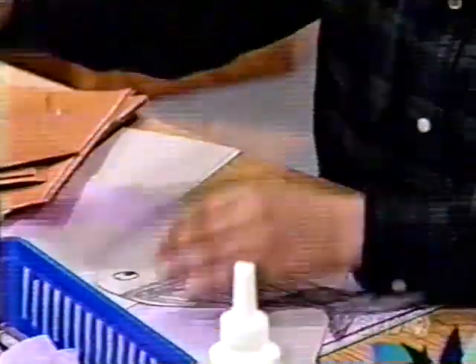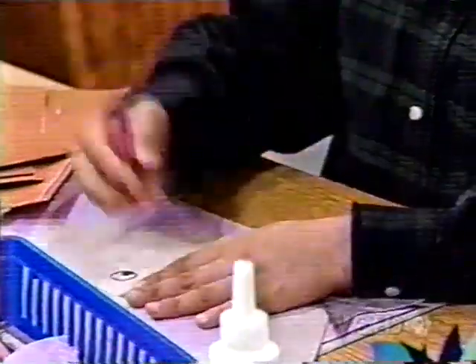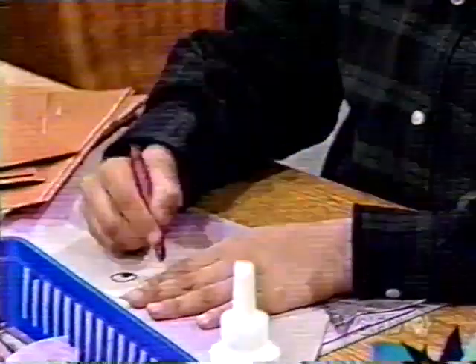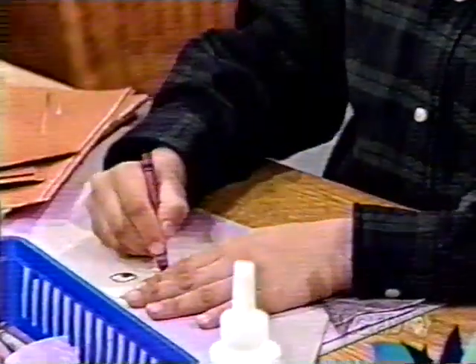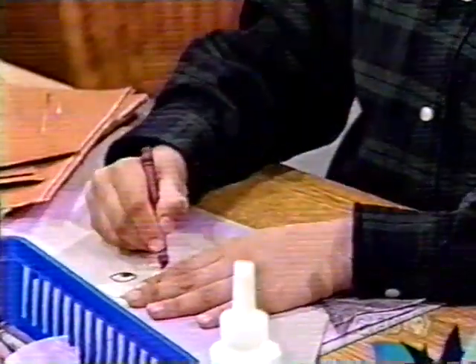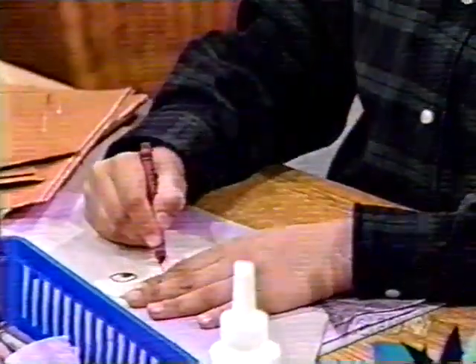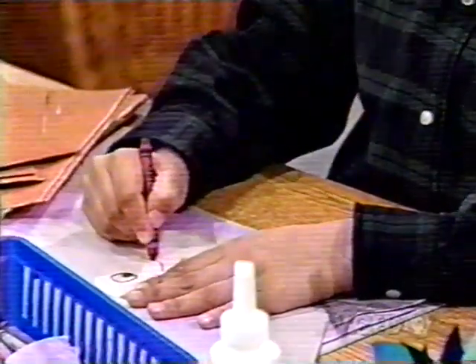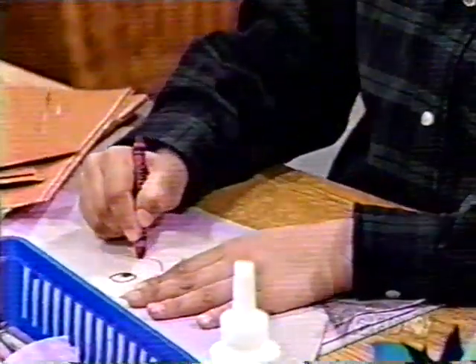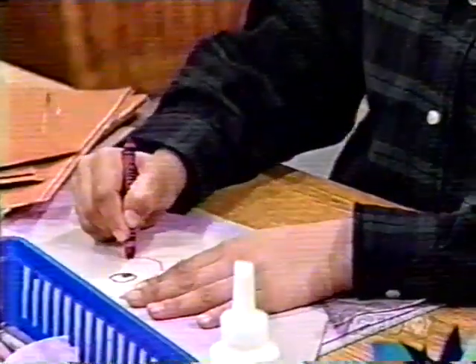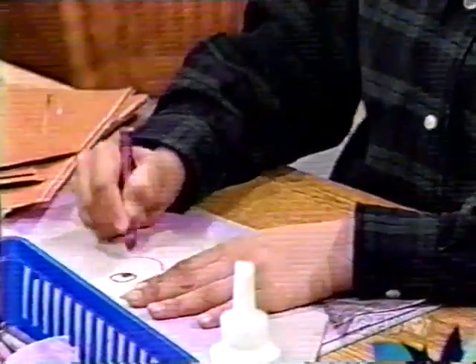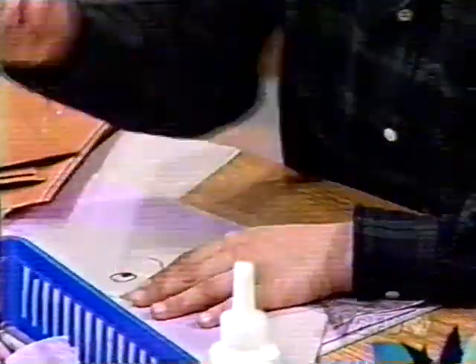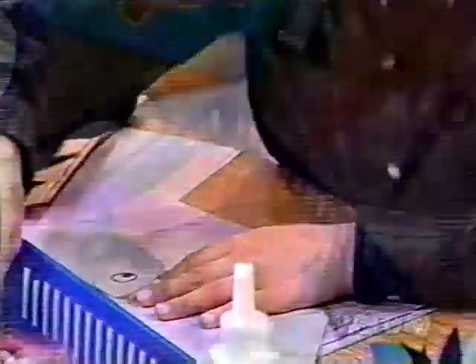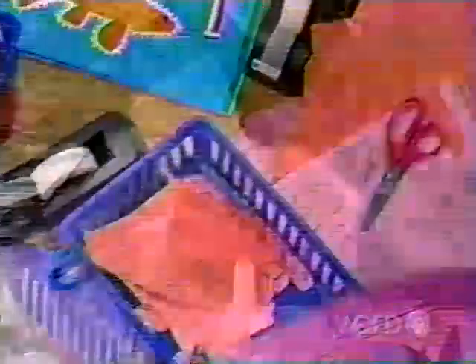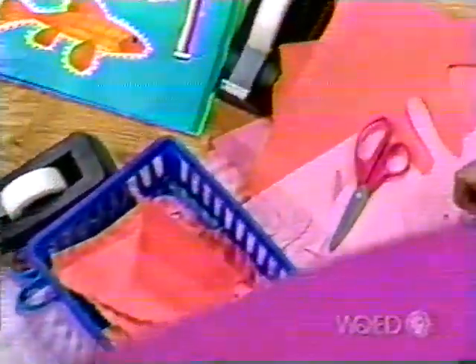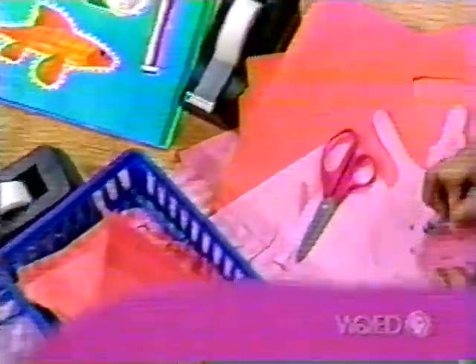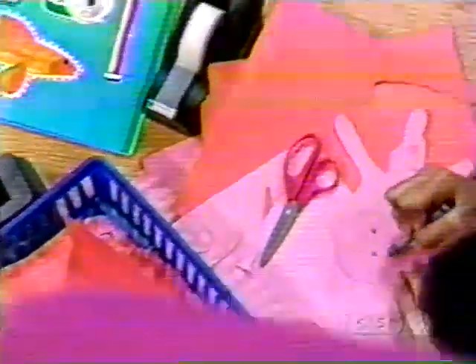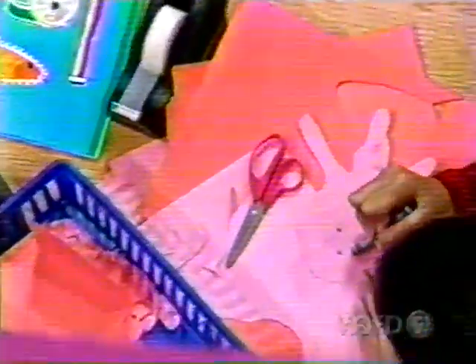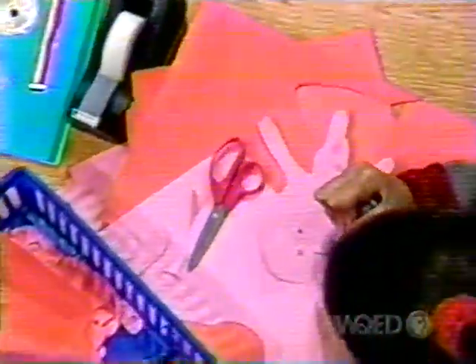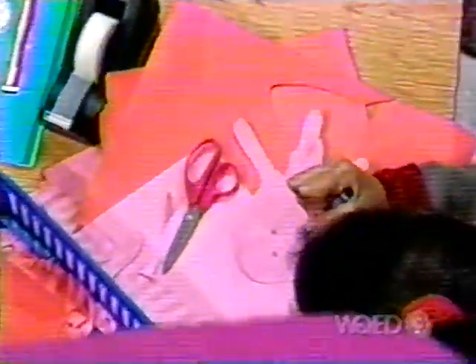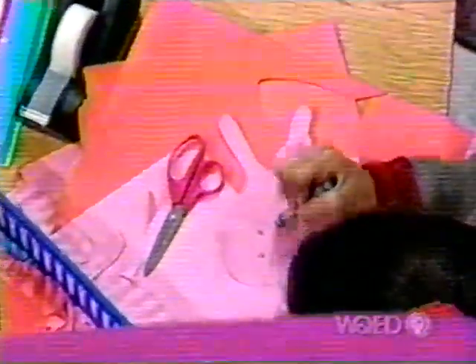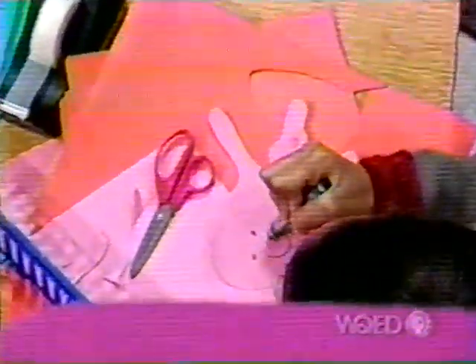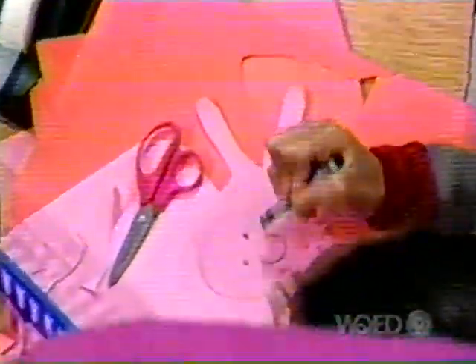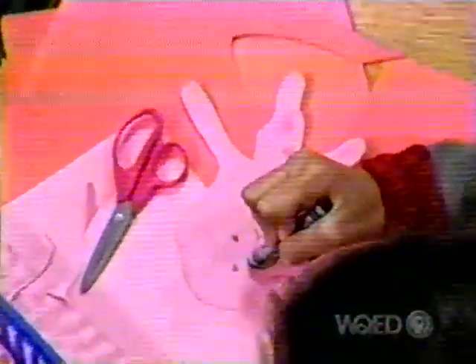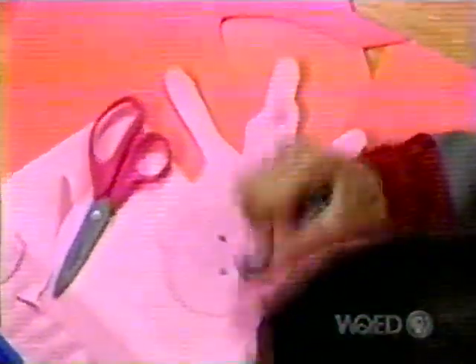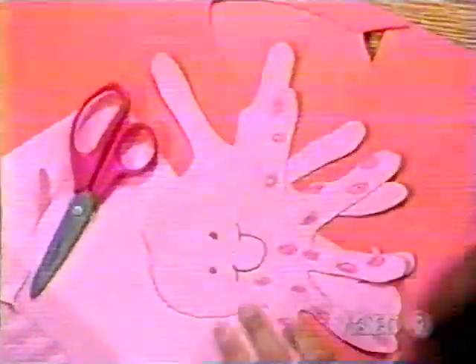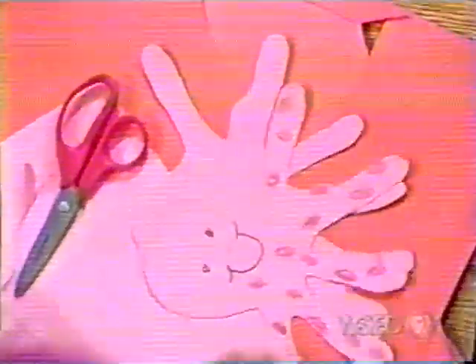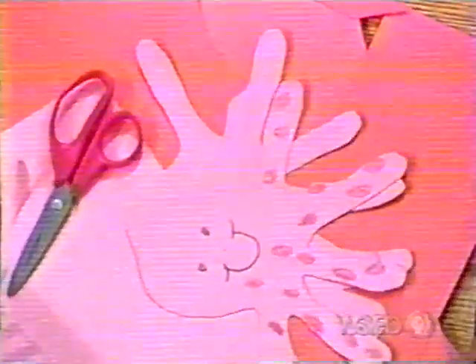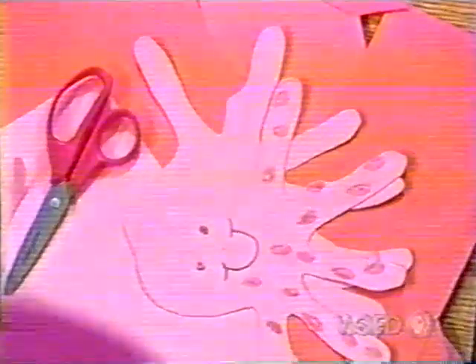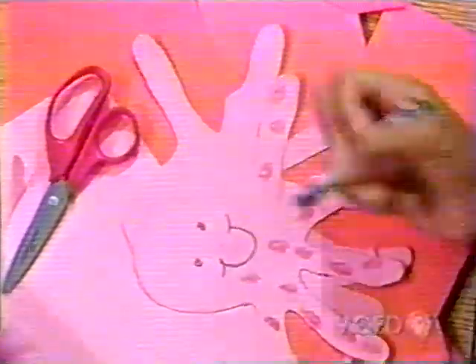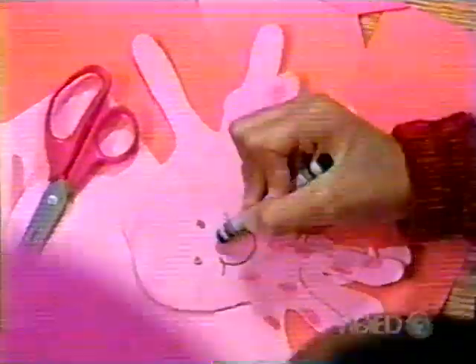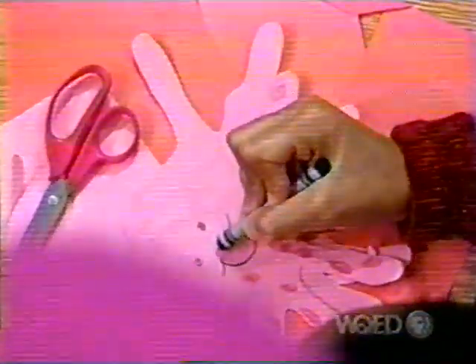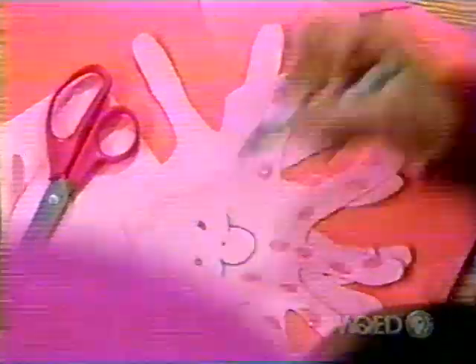Now all I have to do is put a big smile on my whale. Ooh. You know, I don't think I've ever seen a pink octopus before. He's gonna be different. Ooh, okay.